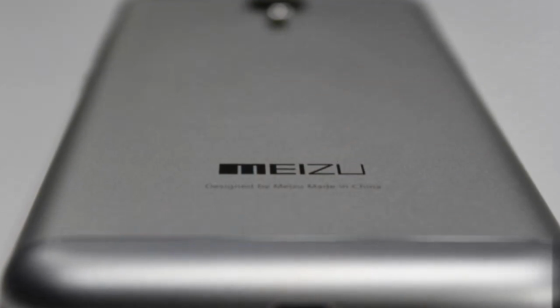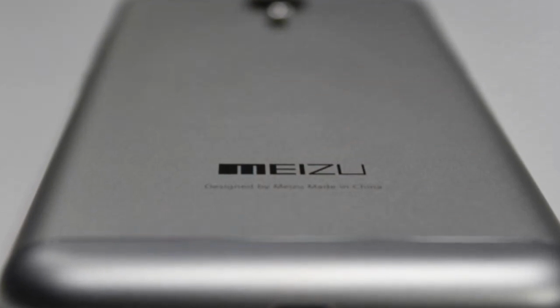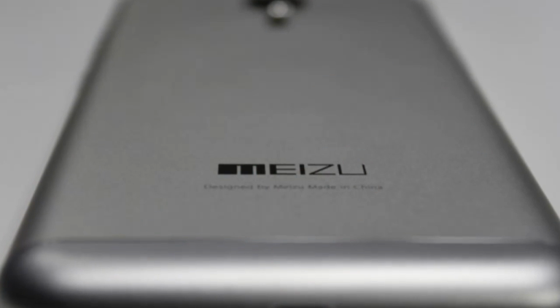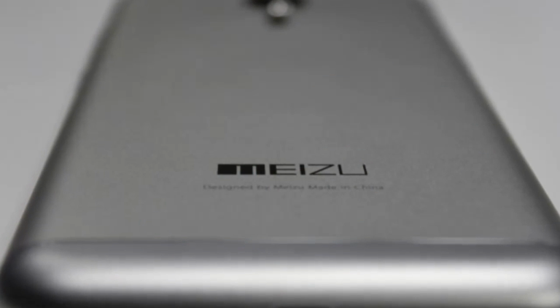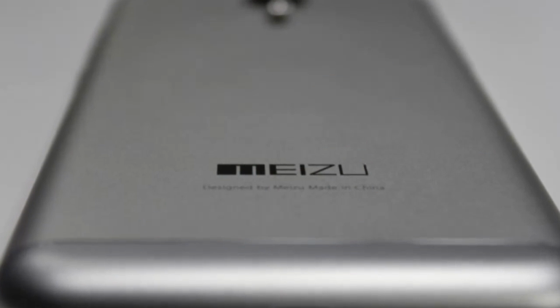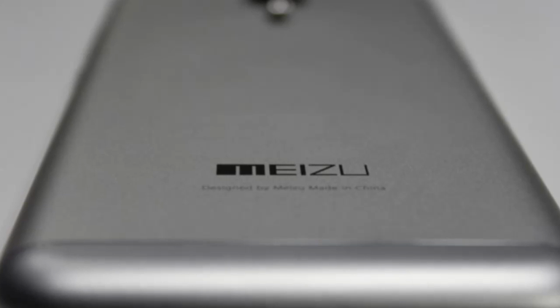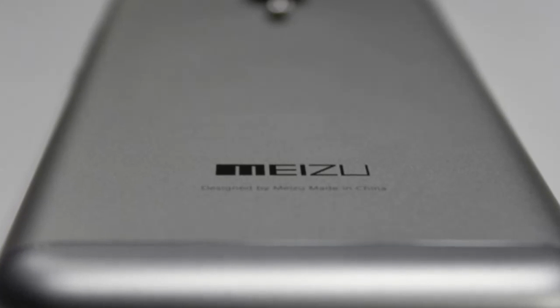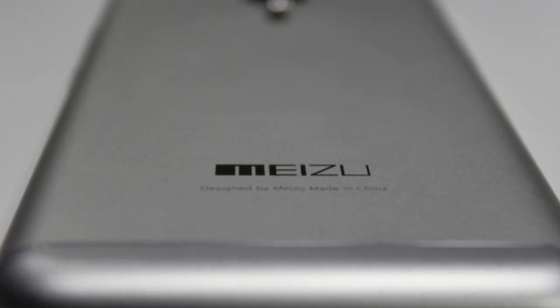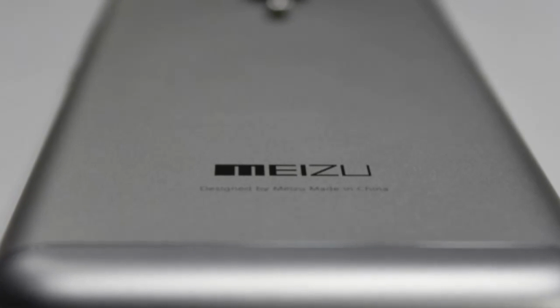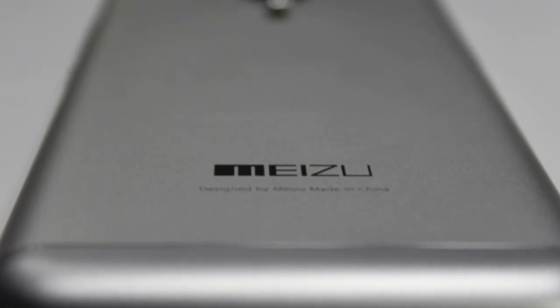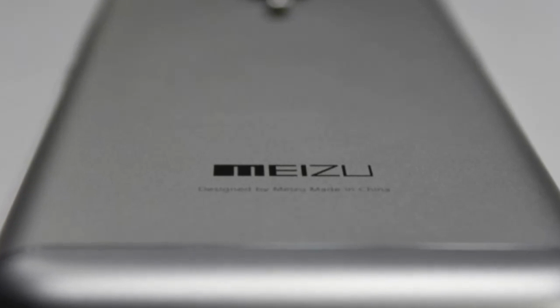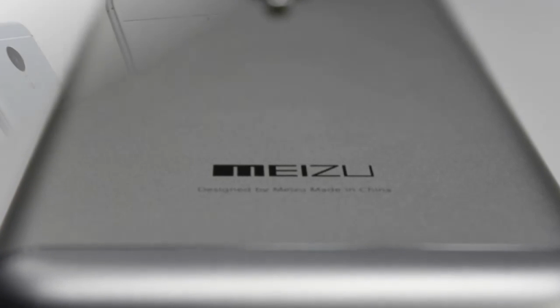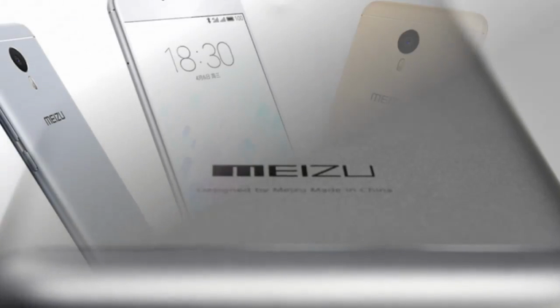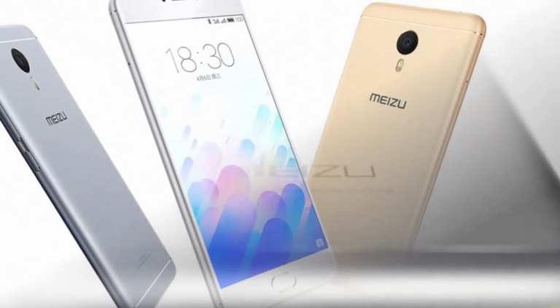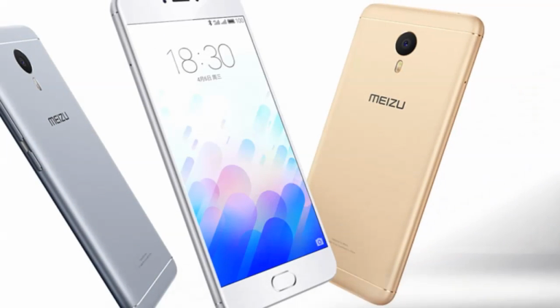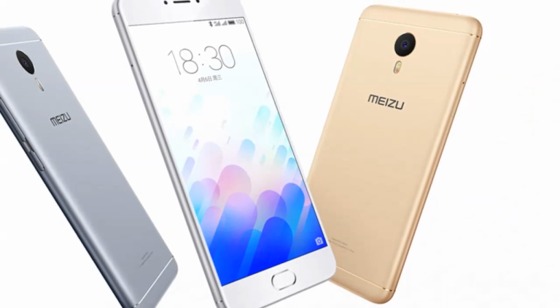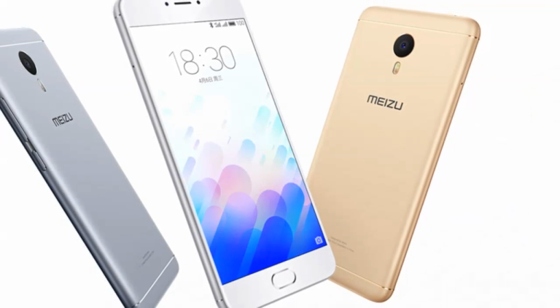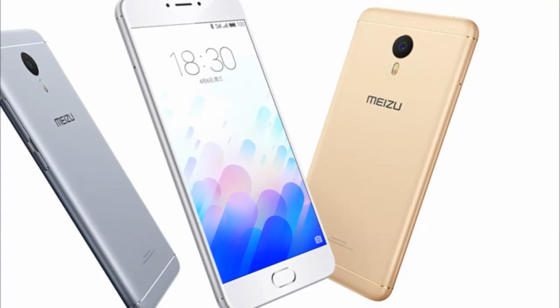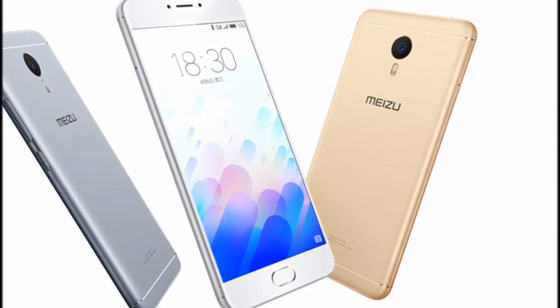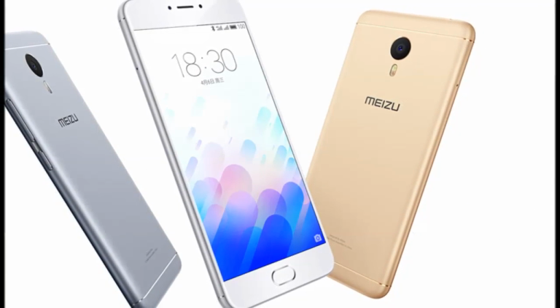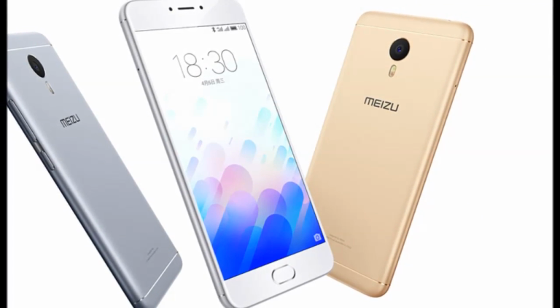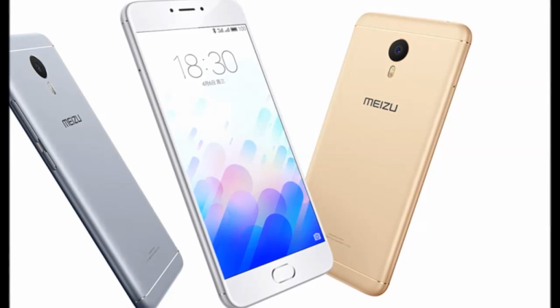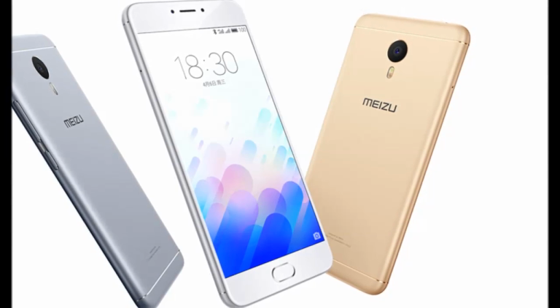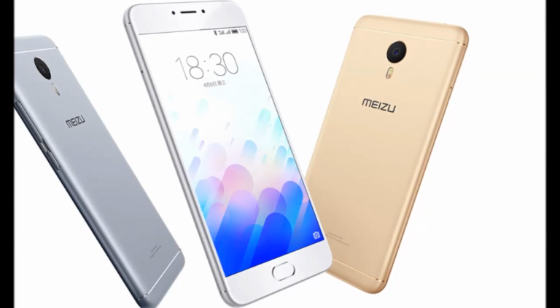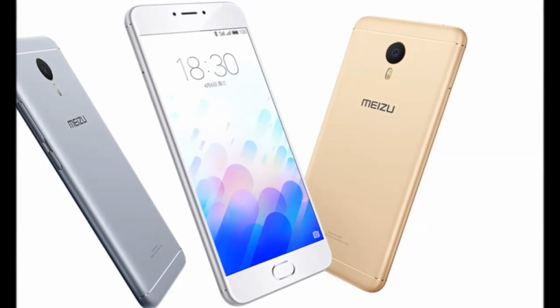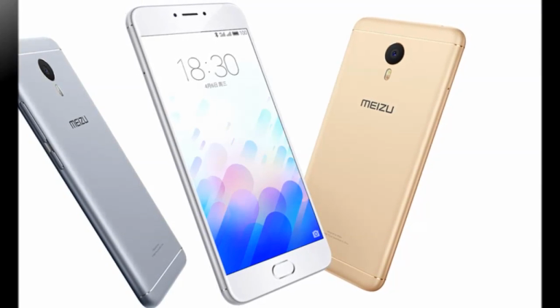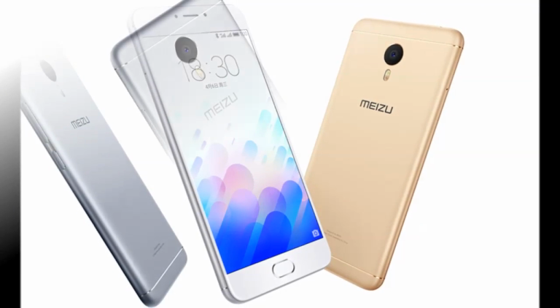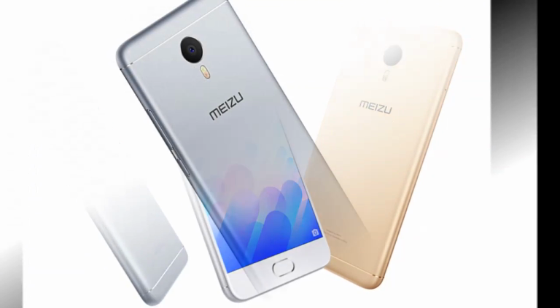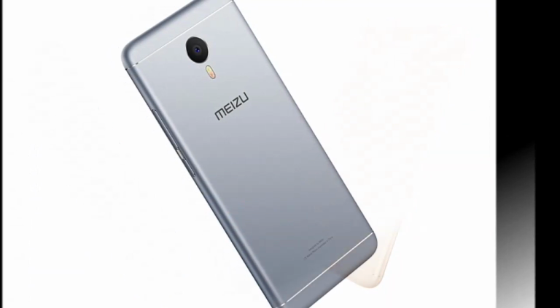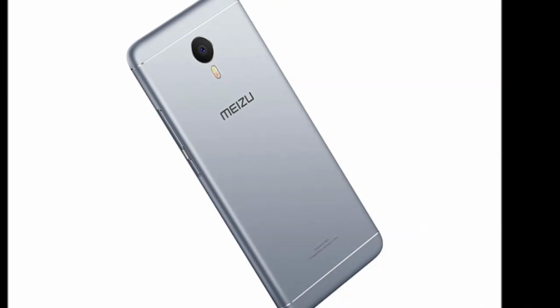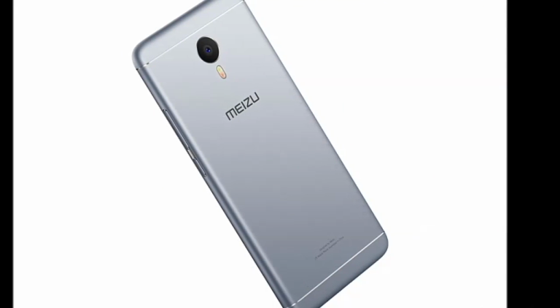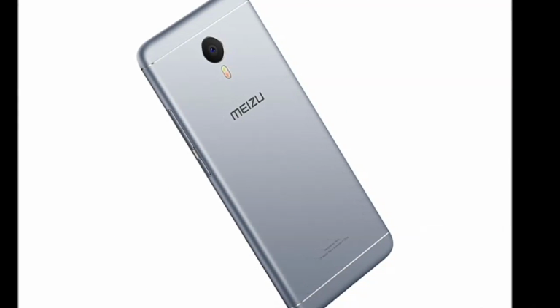Just to recap, the Mi Zooms was launched in China for 699 Chinese Yuan (2GB) and 899 Chinese Yuan (3GB), respectively.